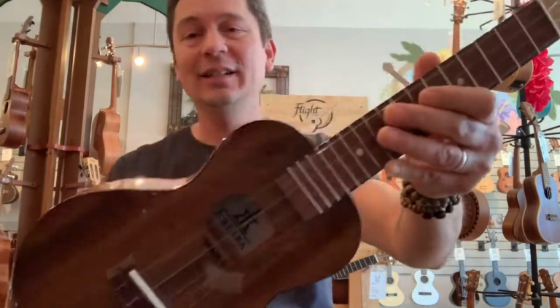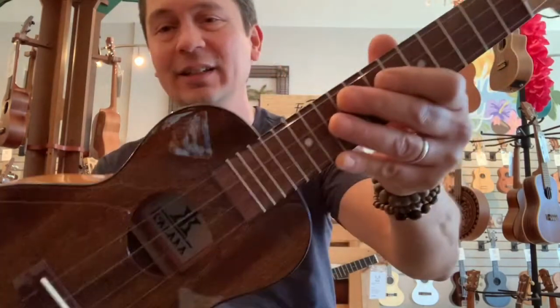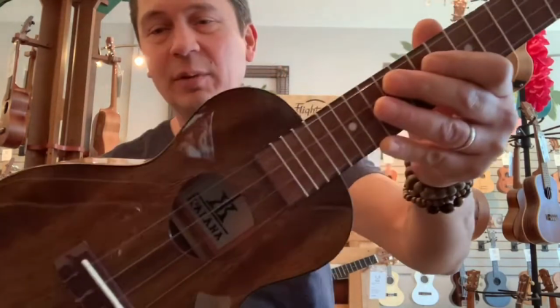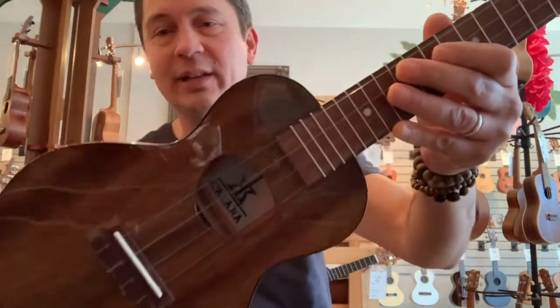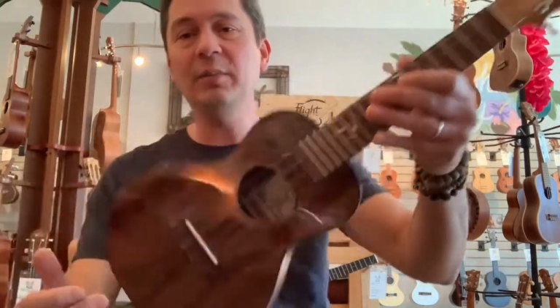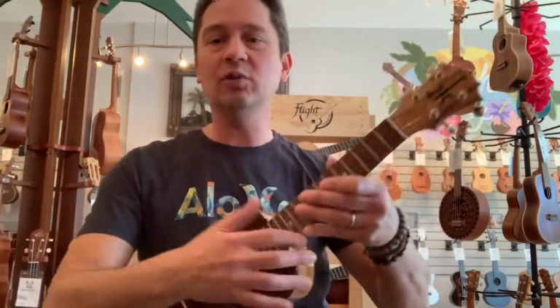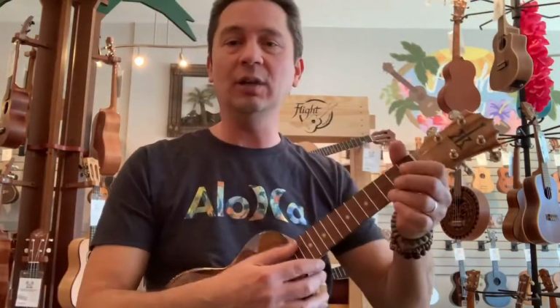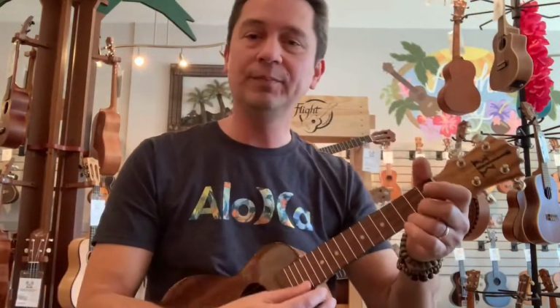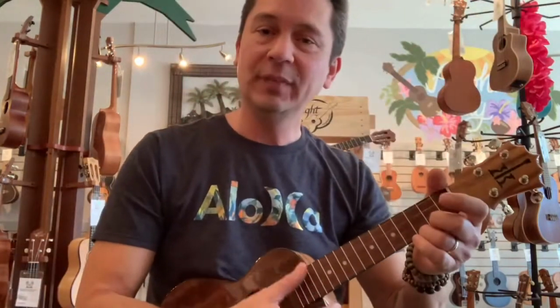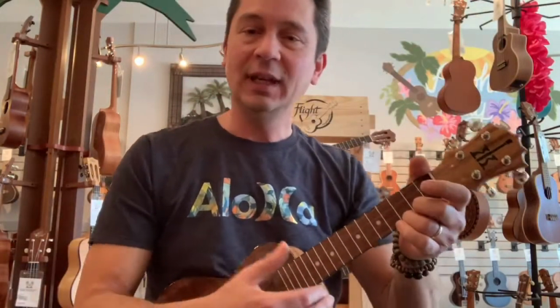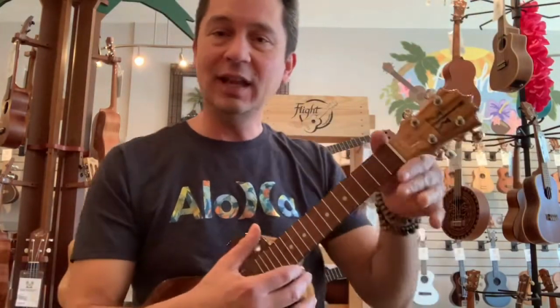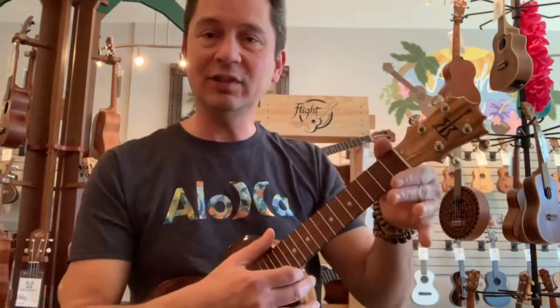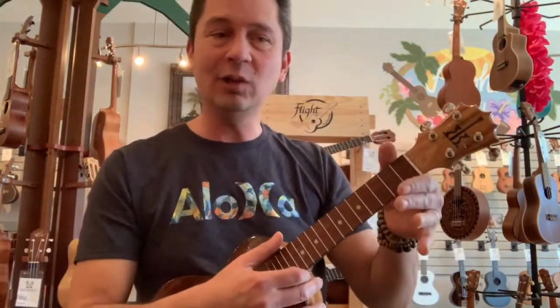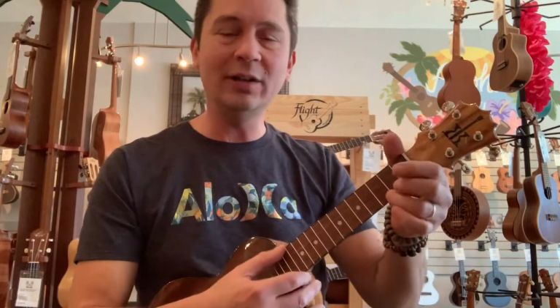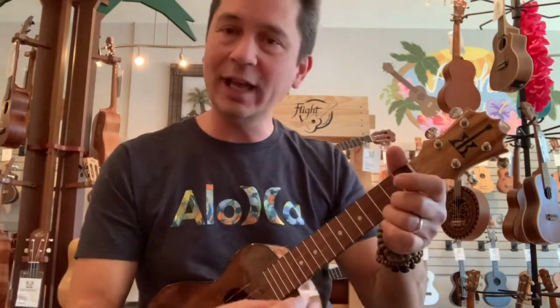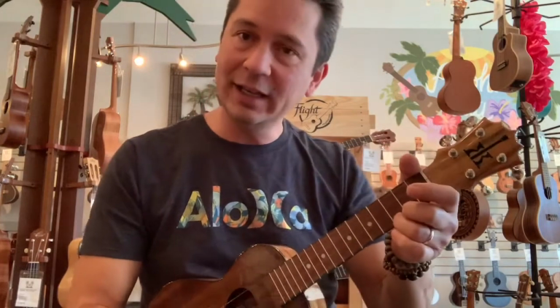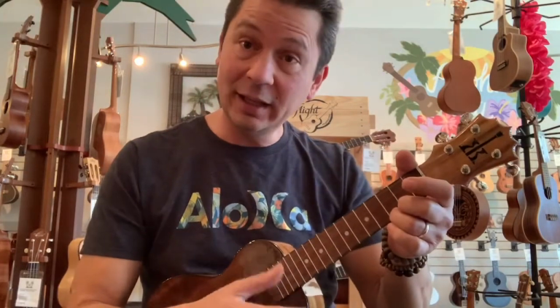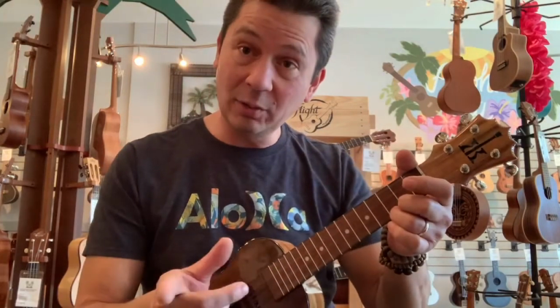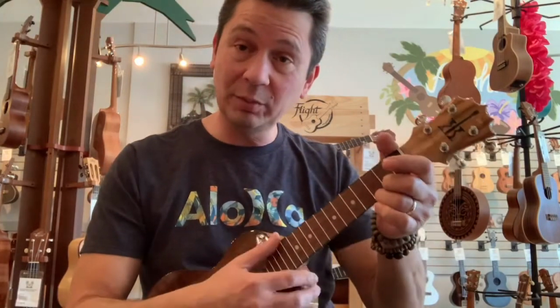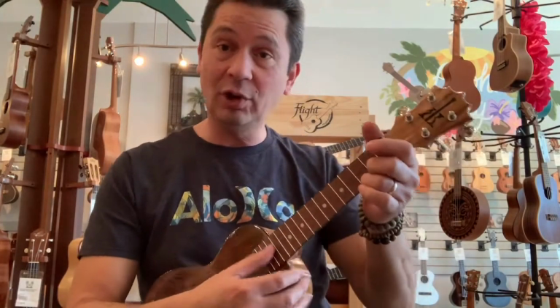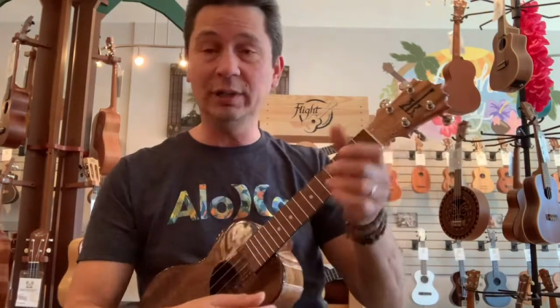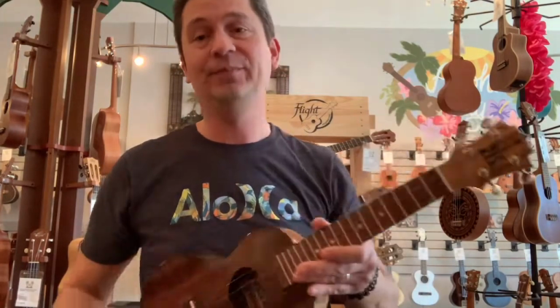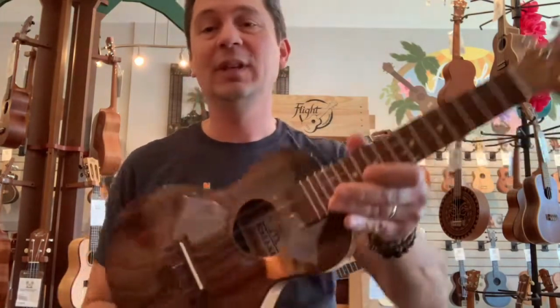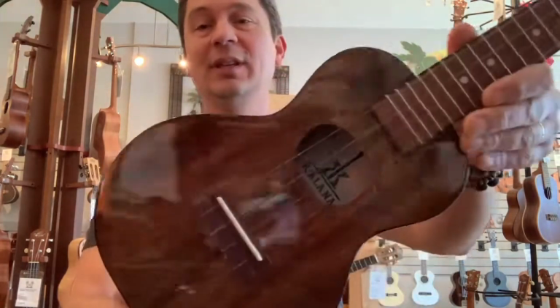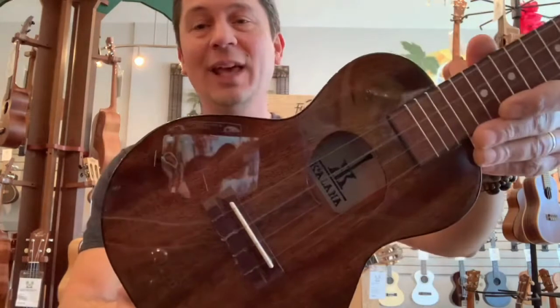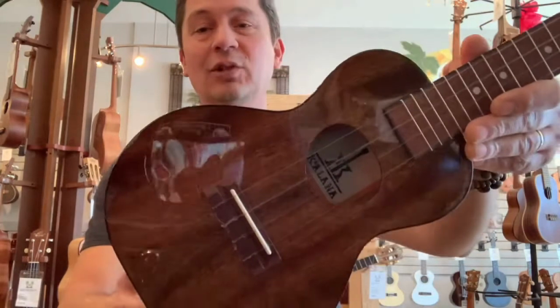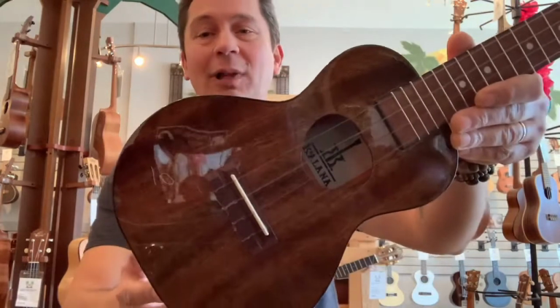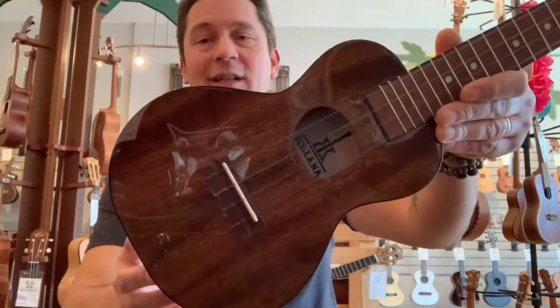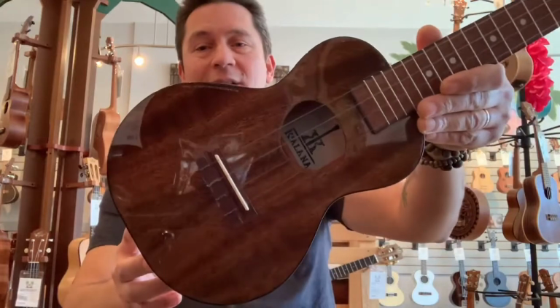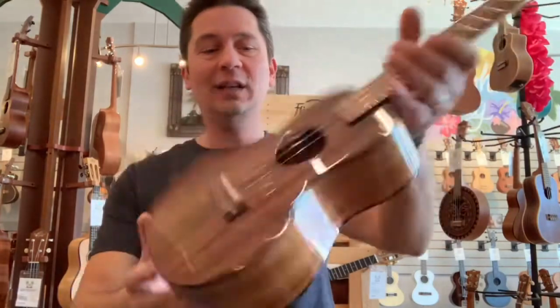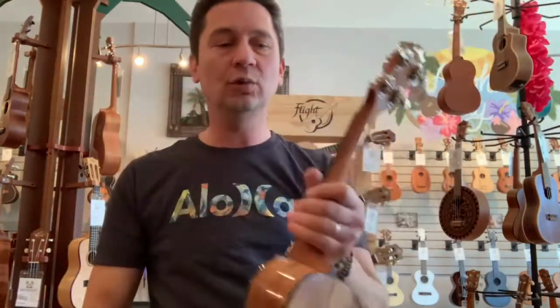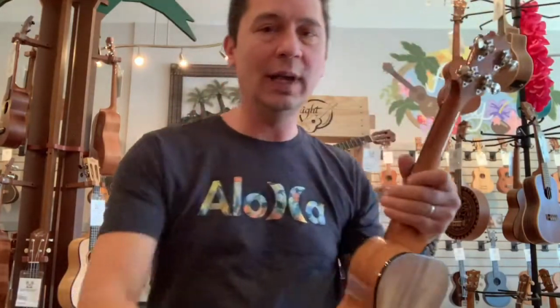These come with a nice gig bag as well. And these have a slightly wider neck than the other ones I'm going to show you. That's your Koalana concert ukulele.